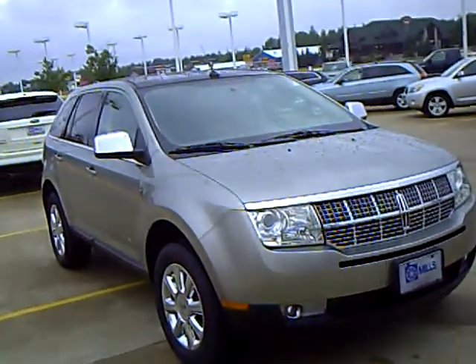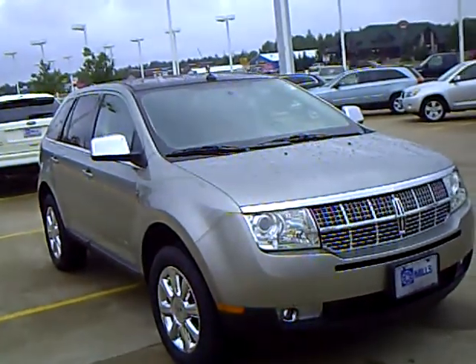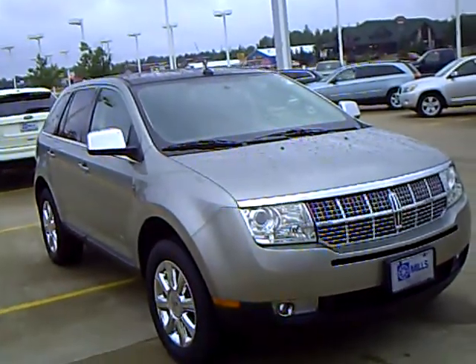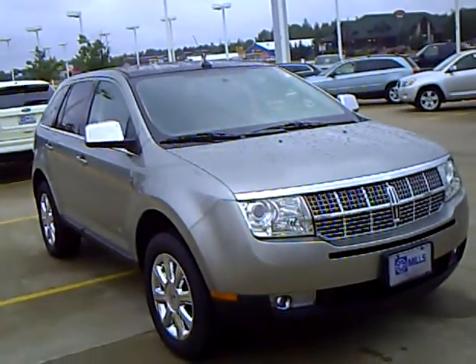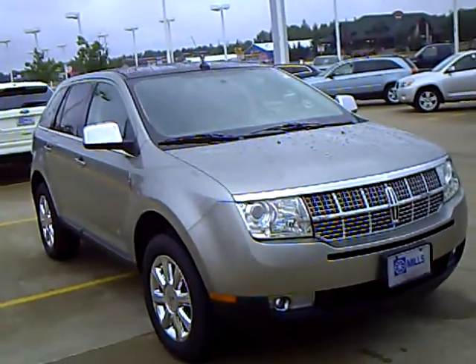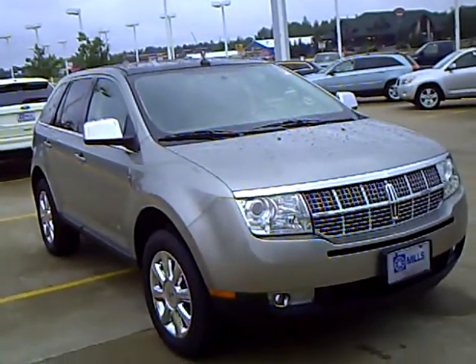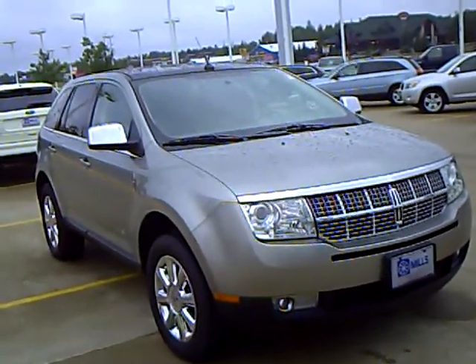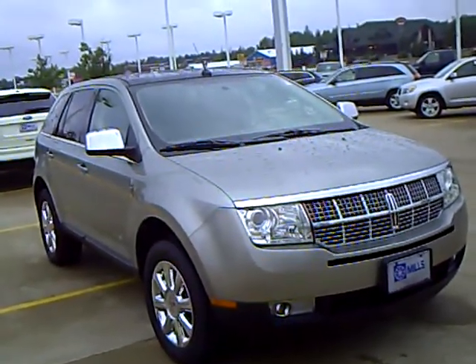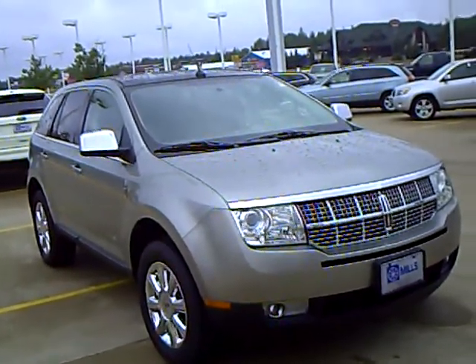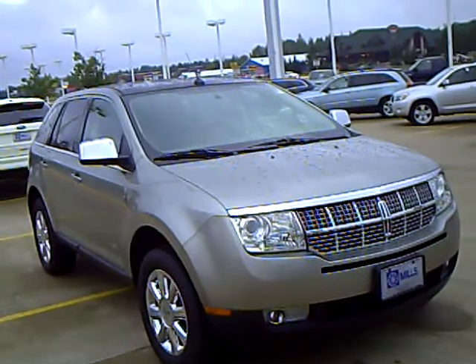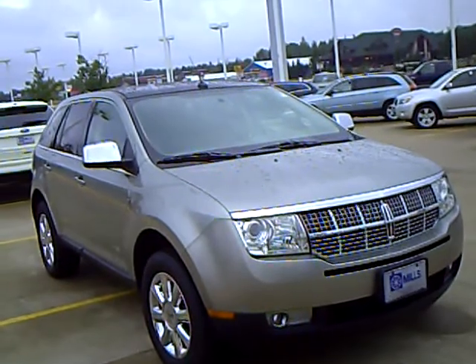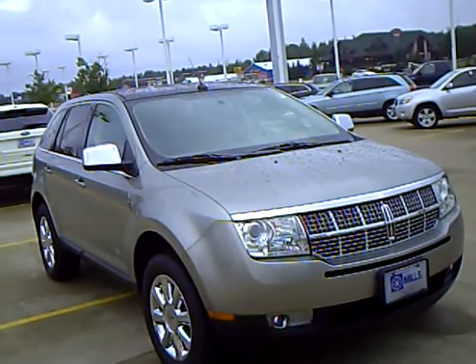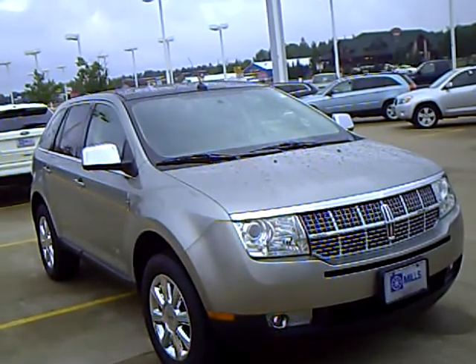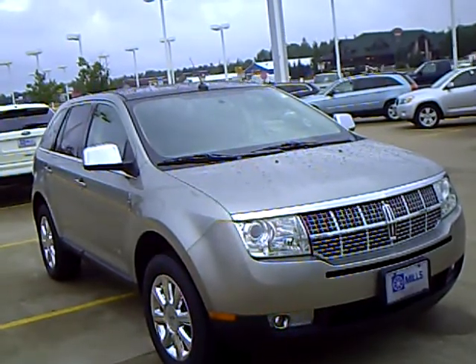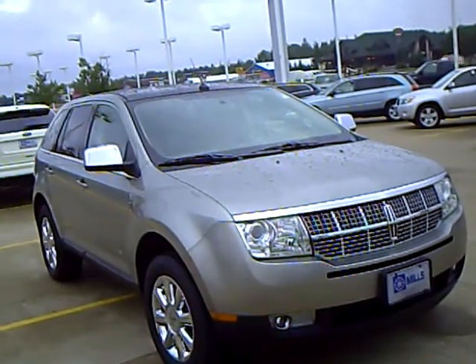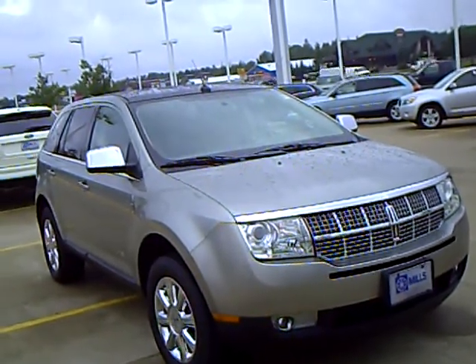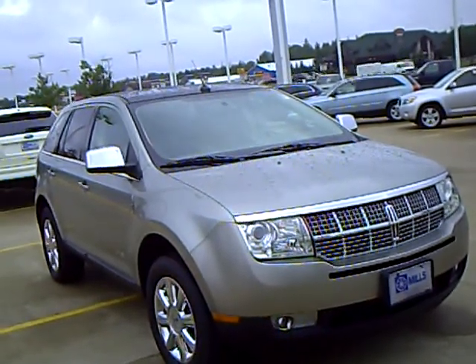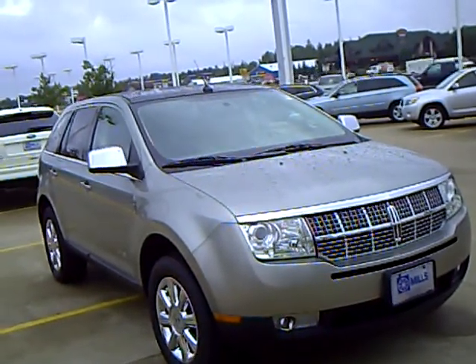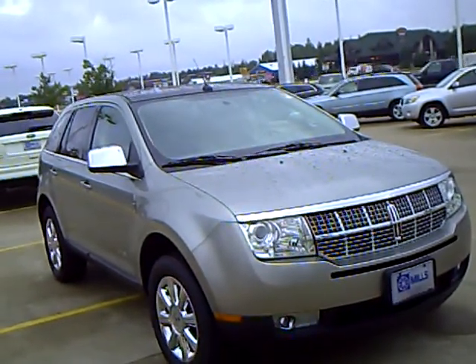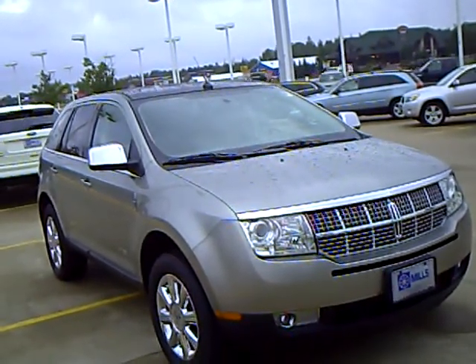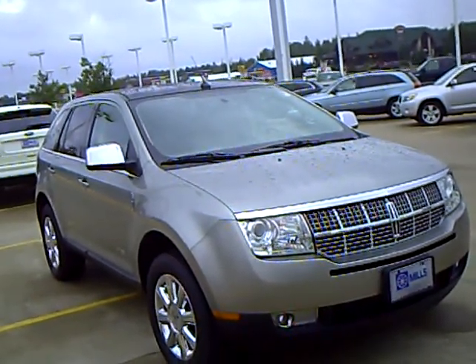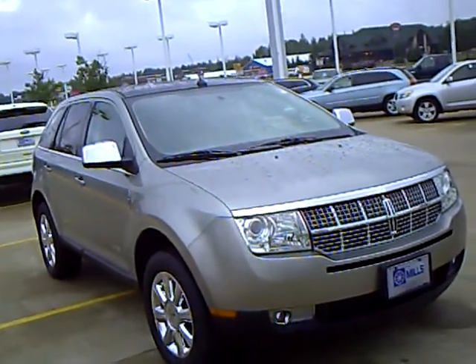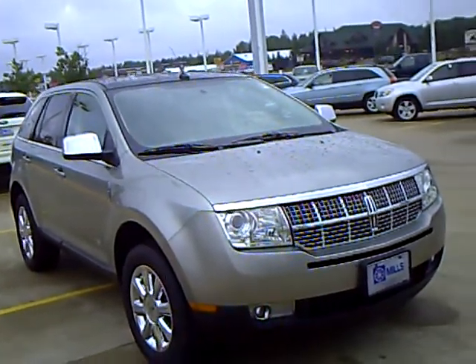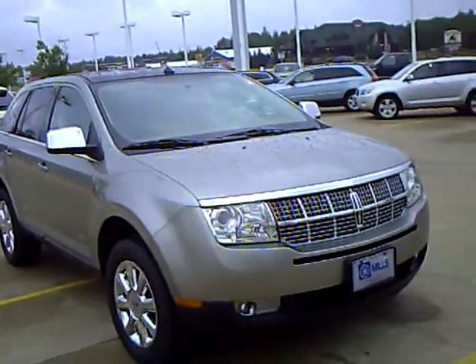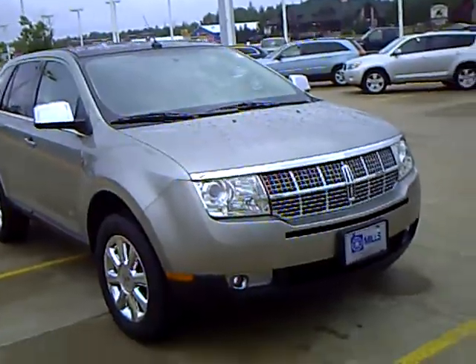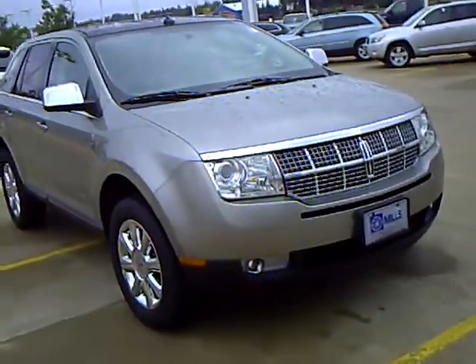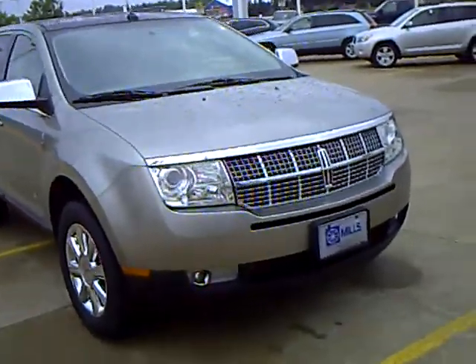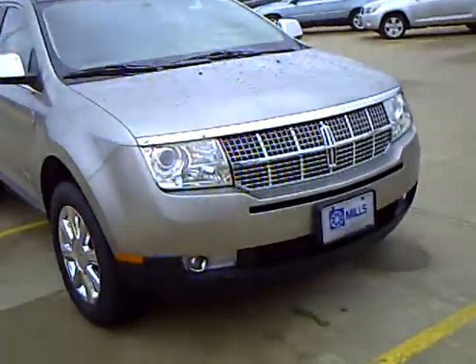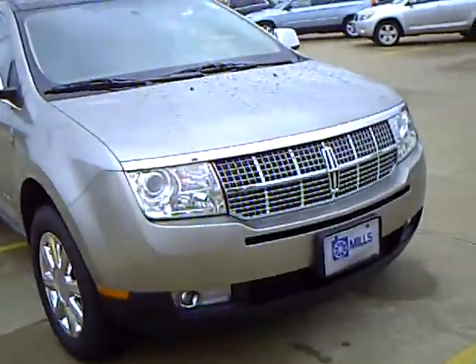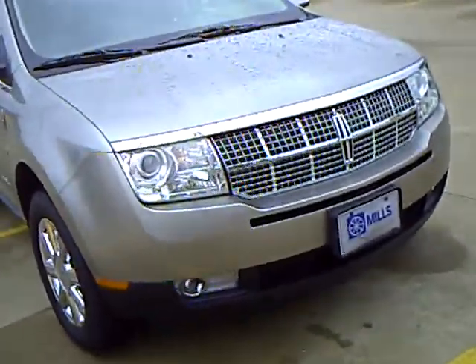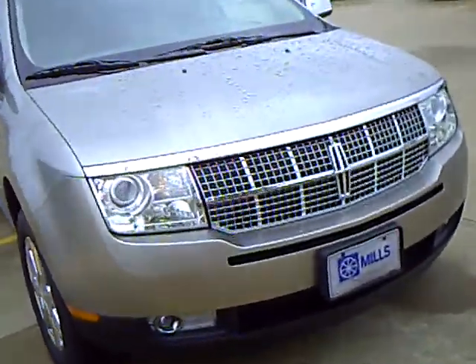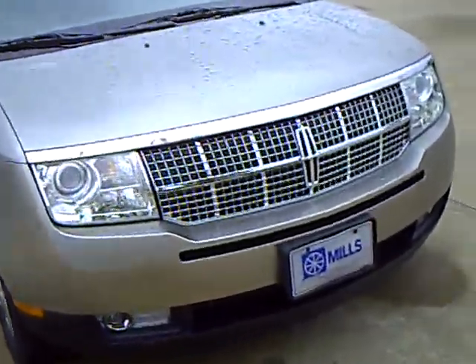Hello, my name is Jim Hitter. I'm at Mills Ford & Brainerd and I've got a 2008 Lincoln MKX, stock number 1U100292, with a 3.5 liter 6-cylinder in it.